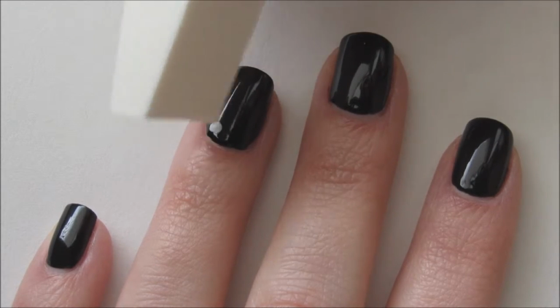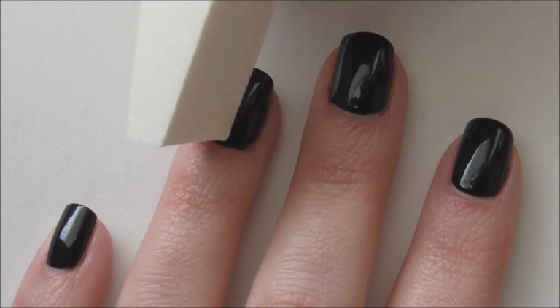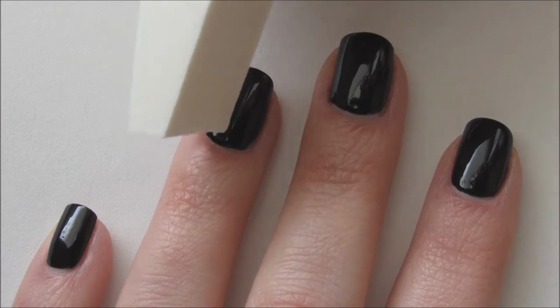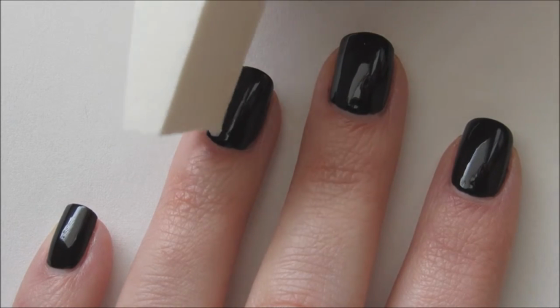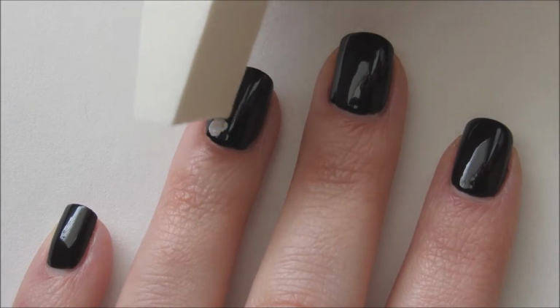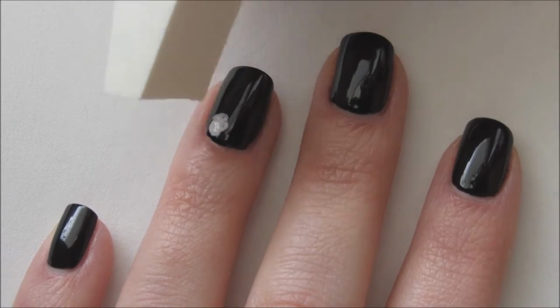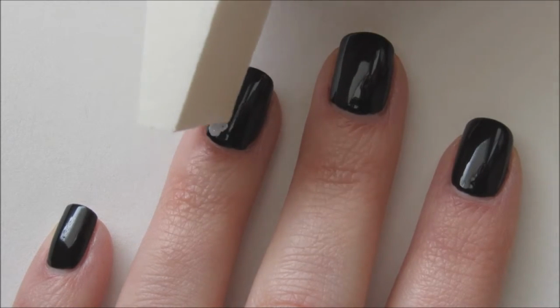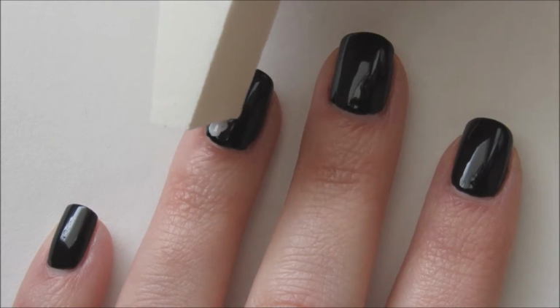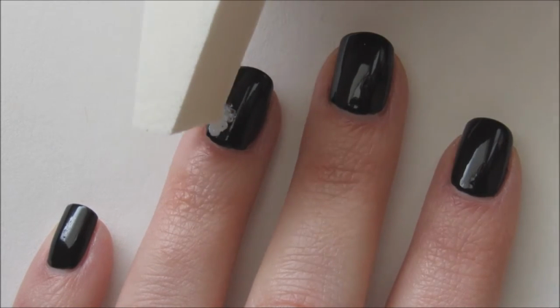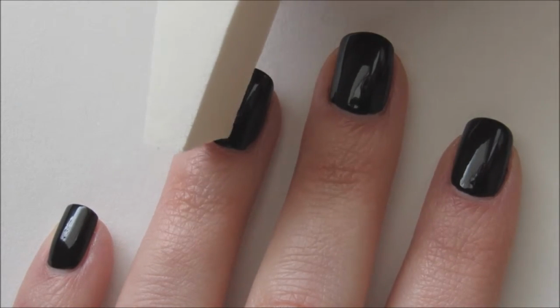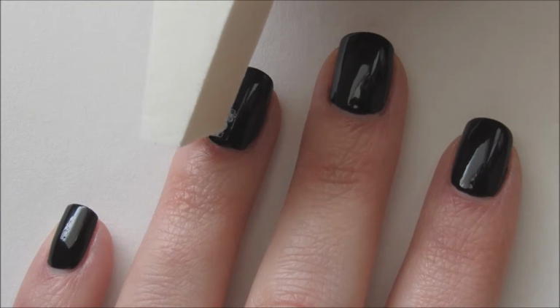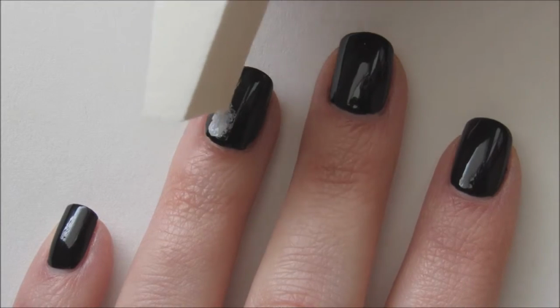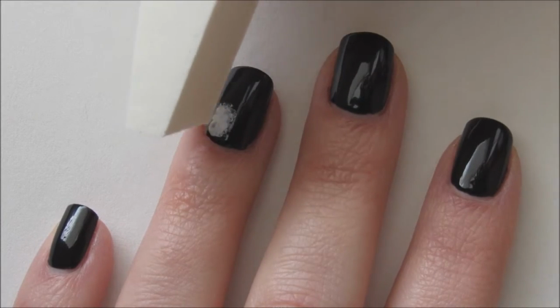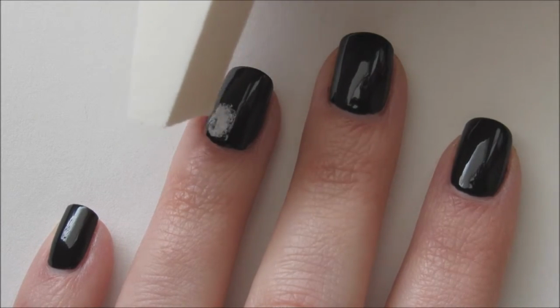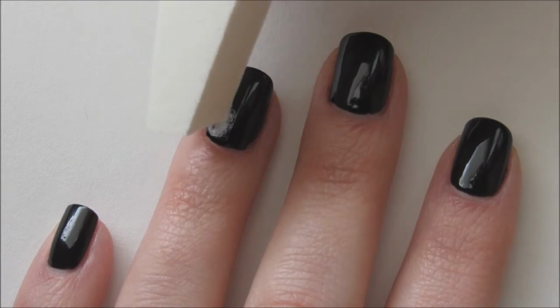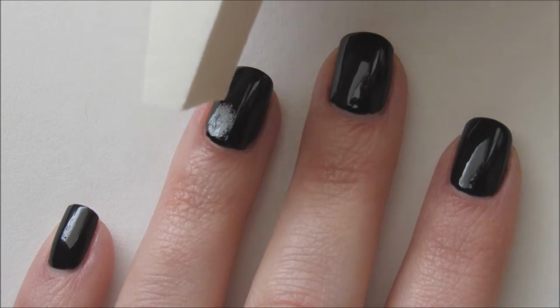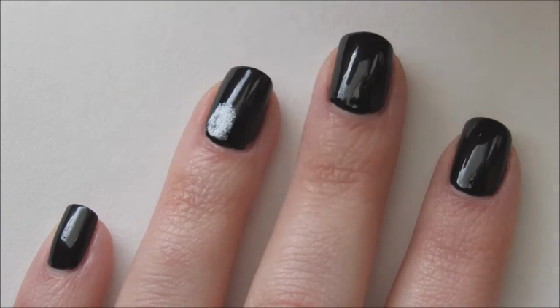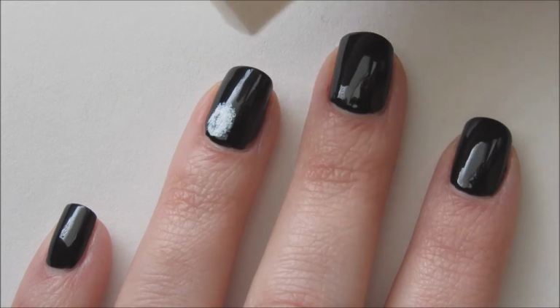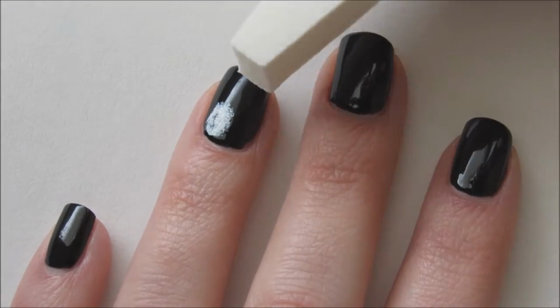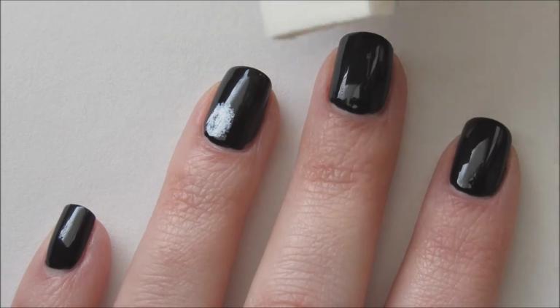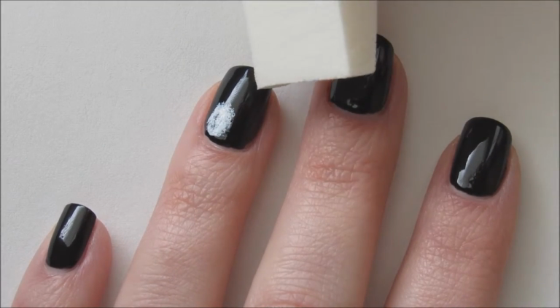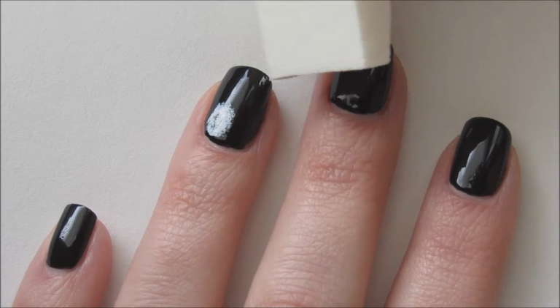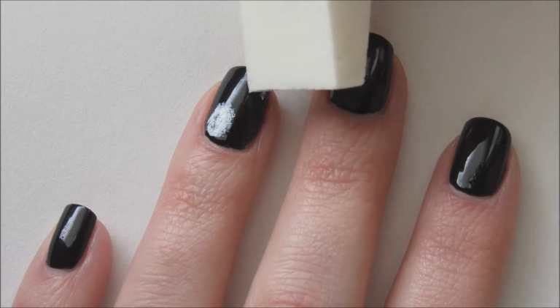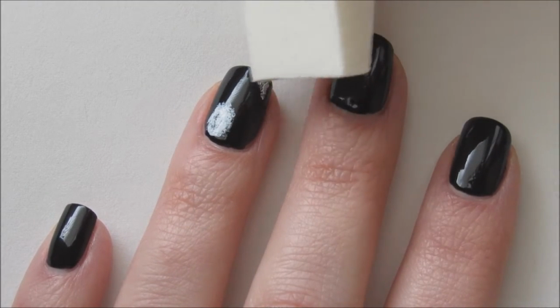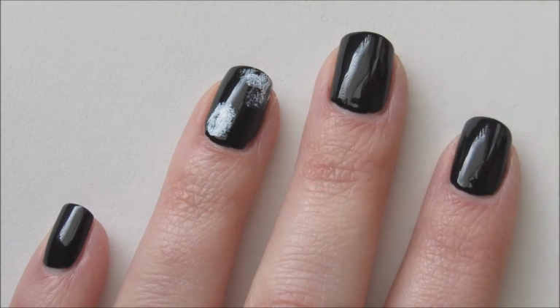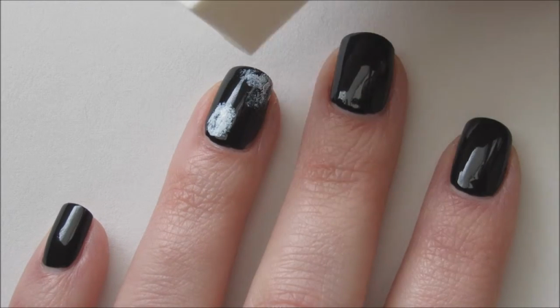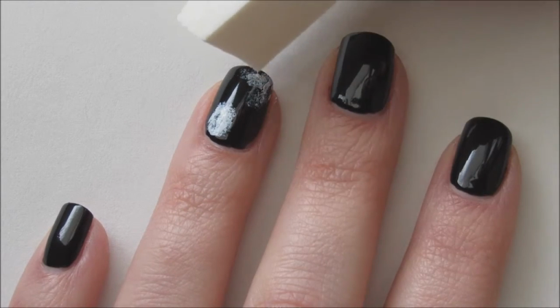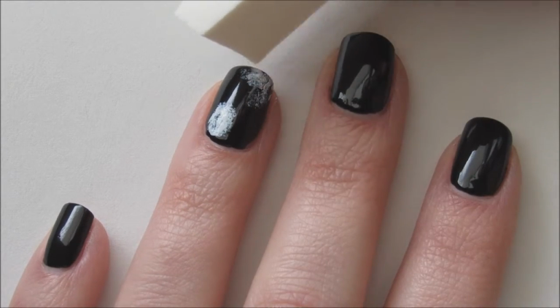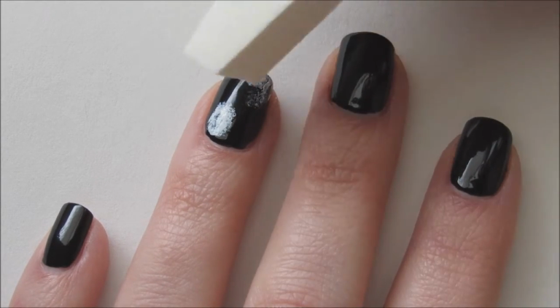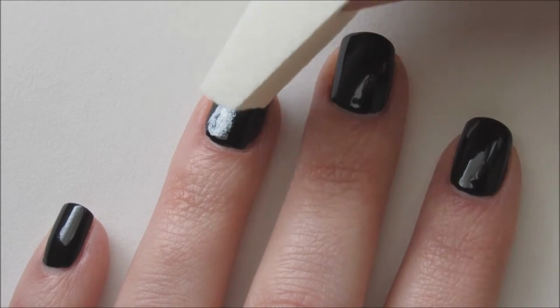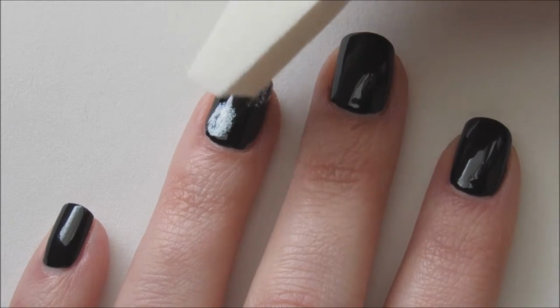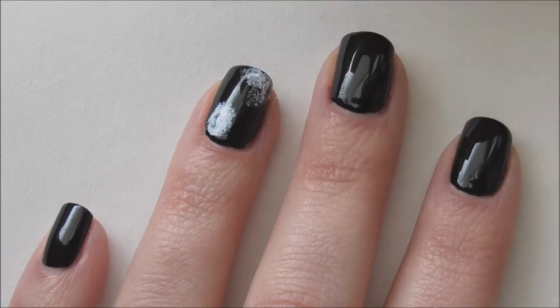Add a small amount of white polish to a makeup sponge and dab lightly on the nail to create a nebula. It's best to add a little polish on the sponge at a time and work it on the nail until you're happy with the results.